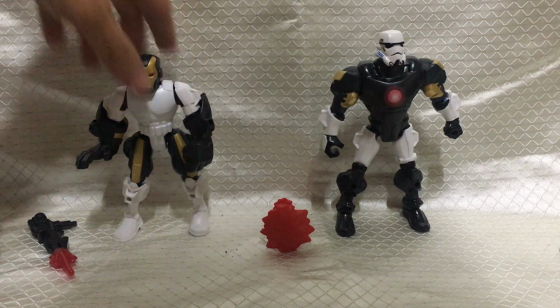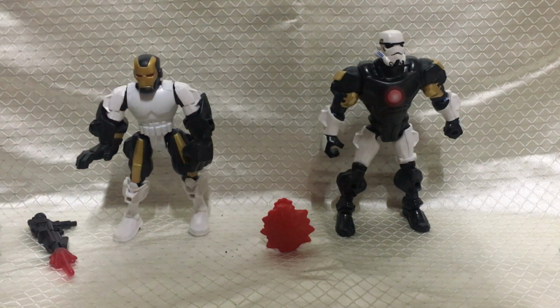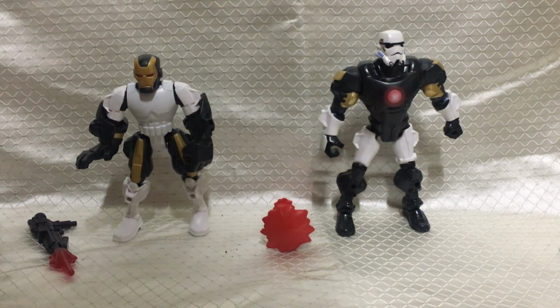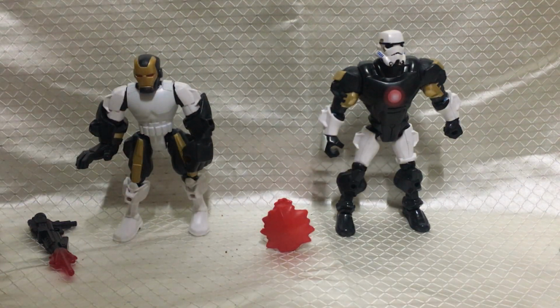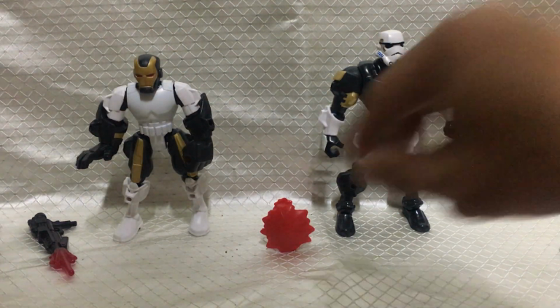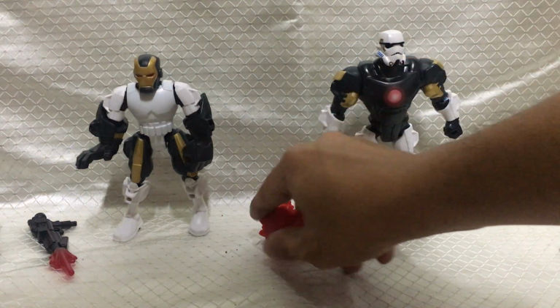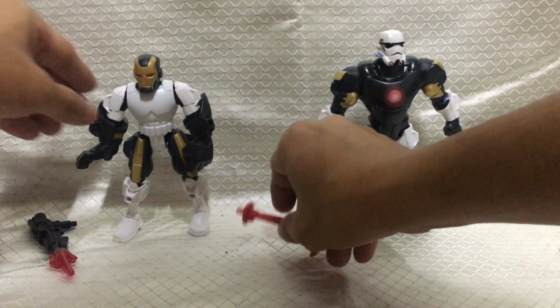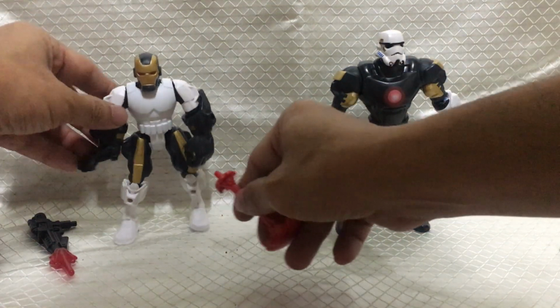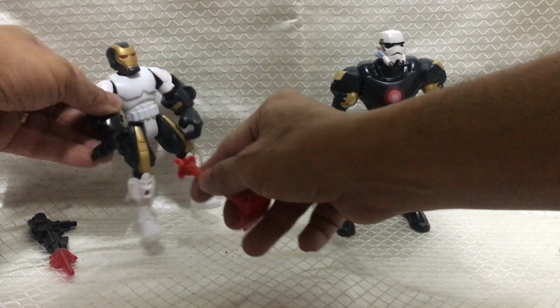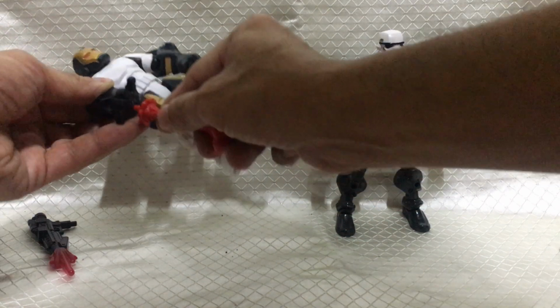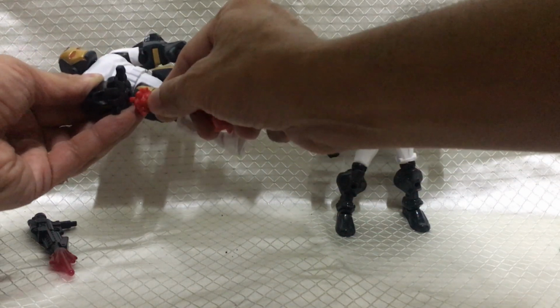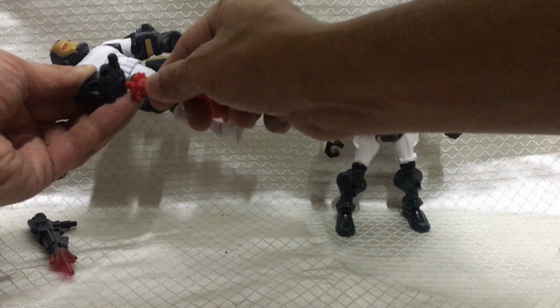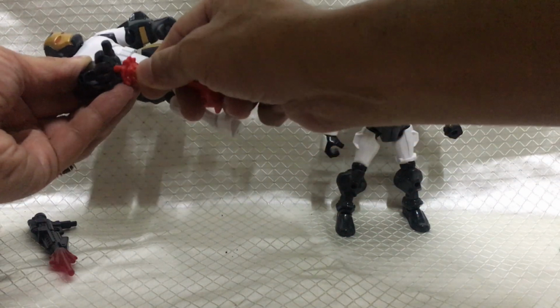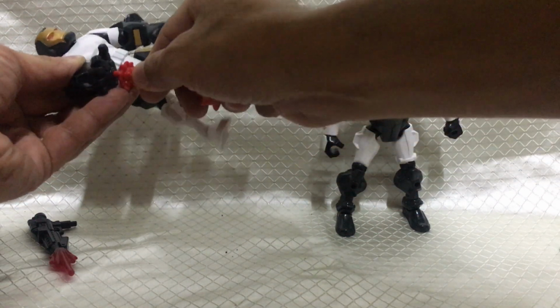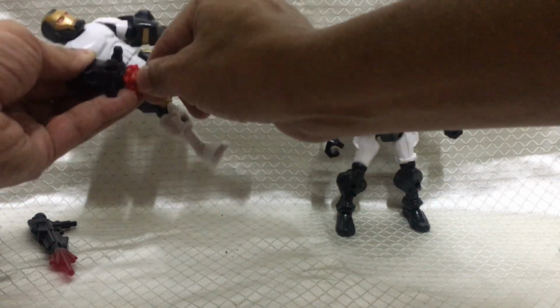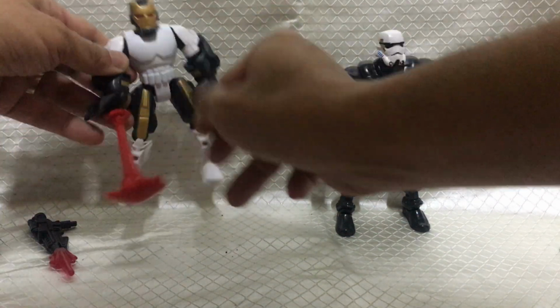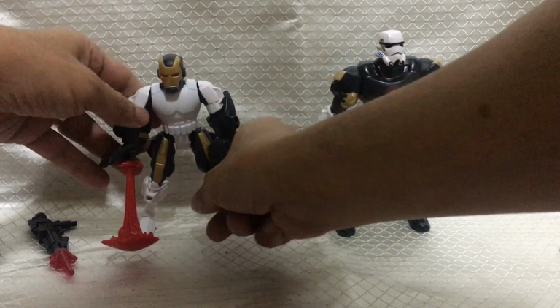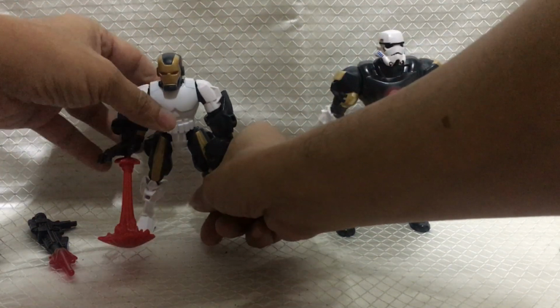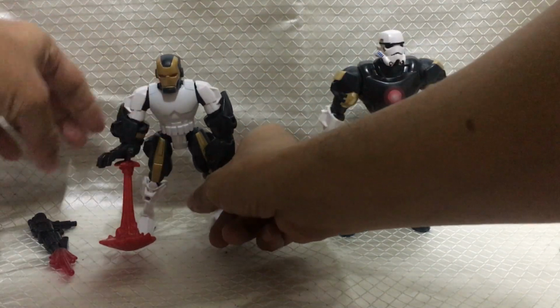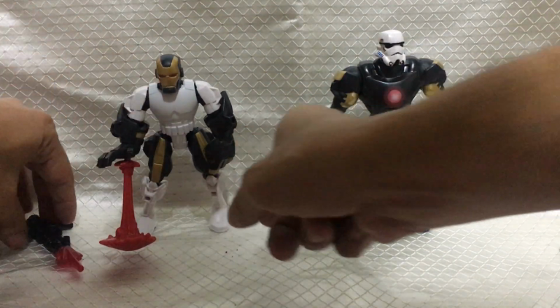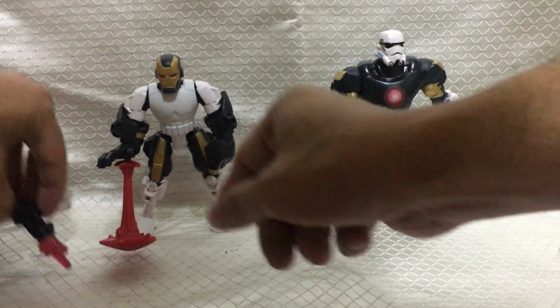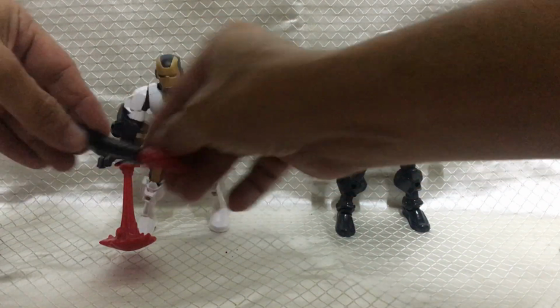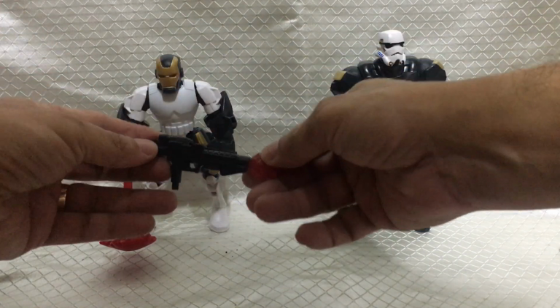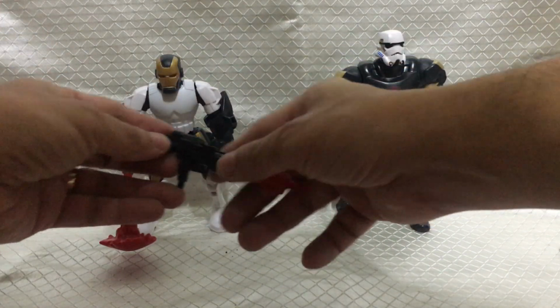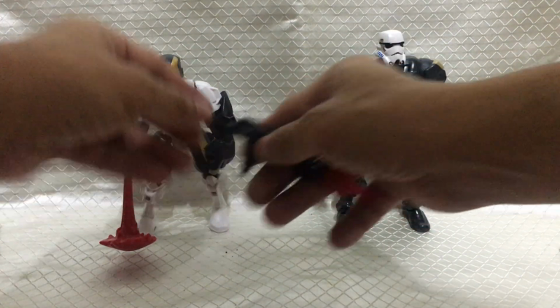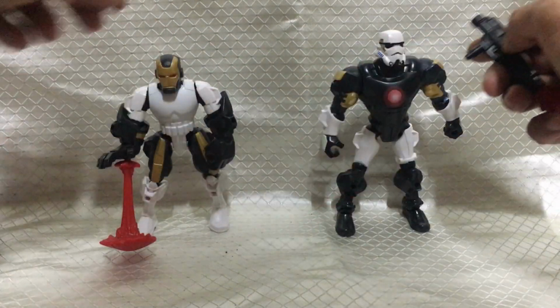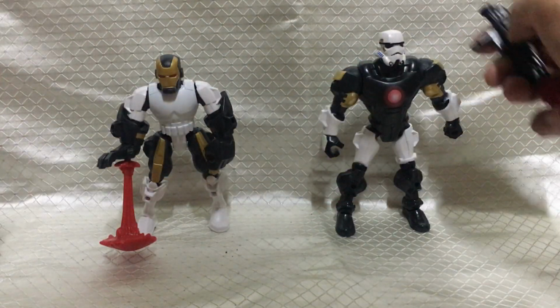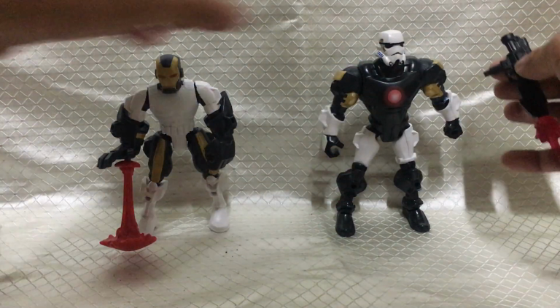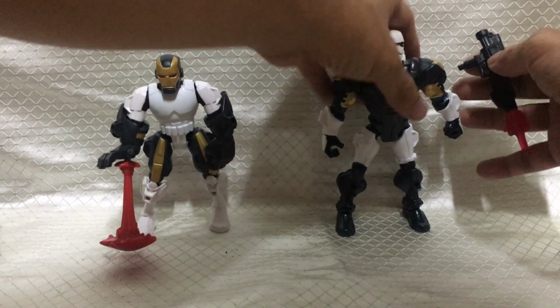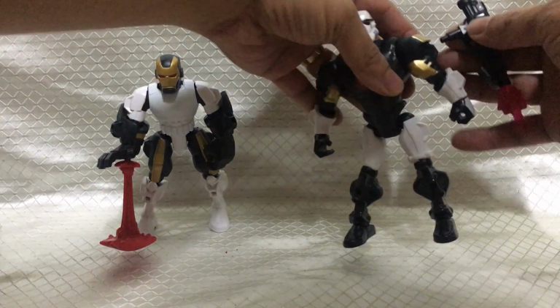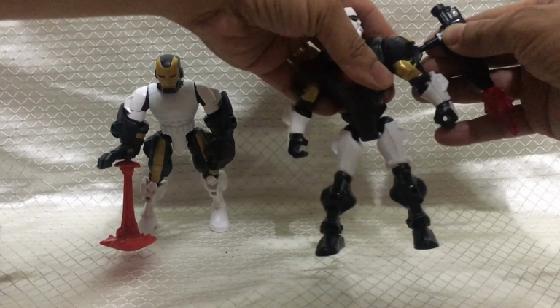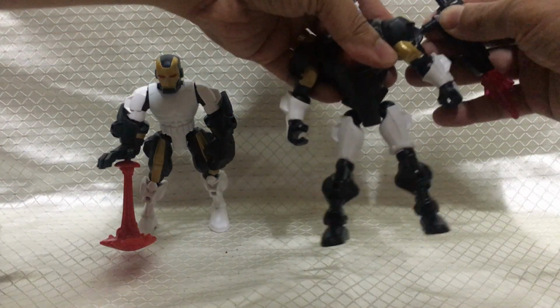Now for the accessories. Put this repulsor ray blast into Iron Man's hand, like this. And Stormtrooper's rifle into this part of Iron Man's shoulder, right here.